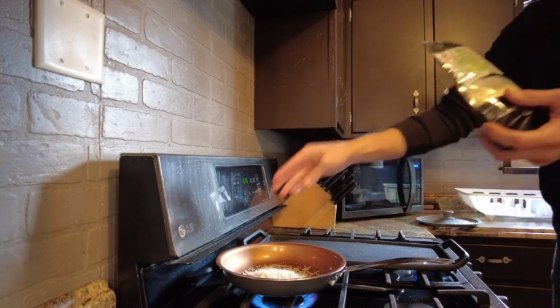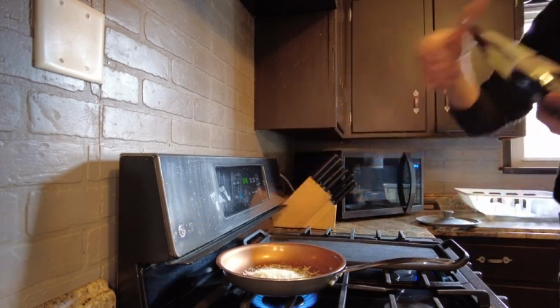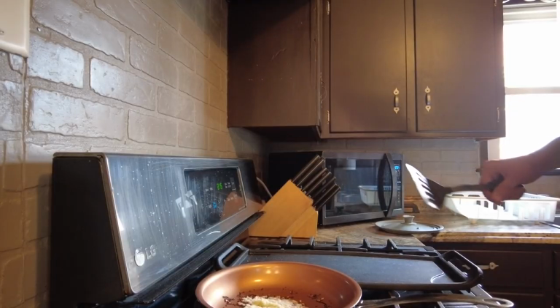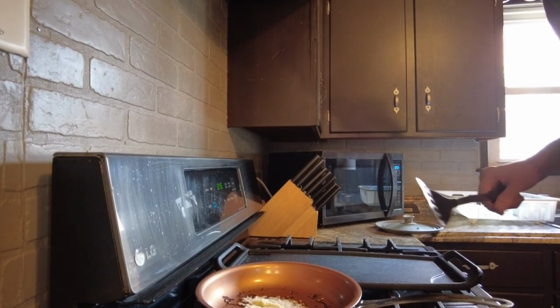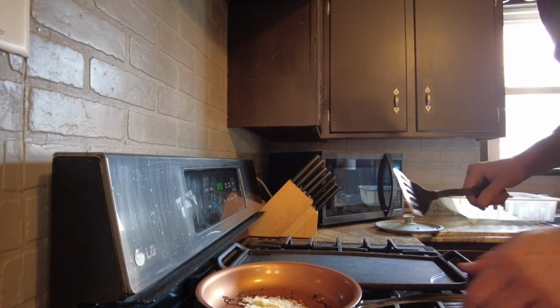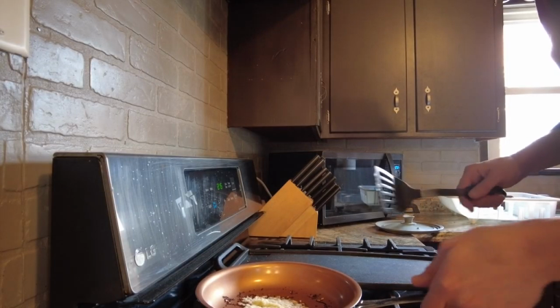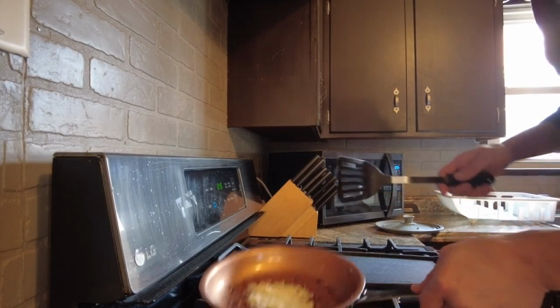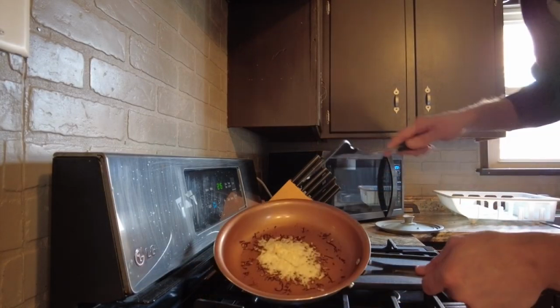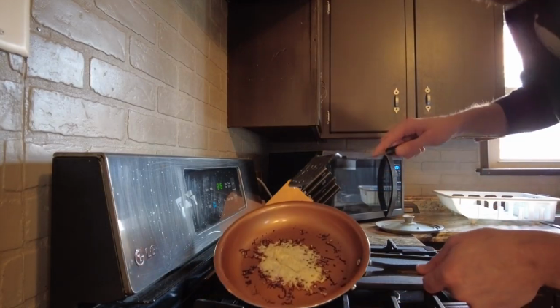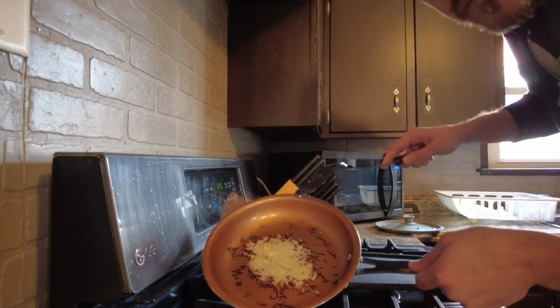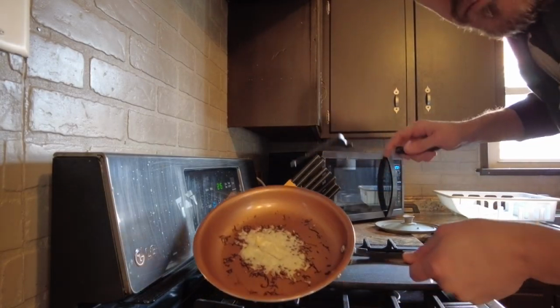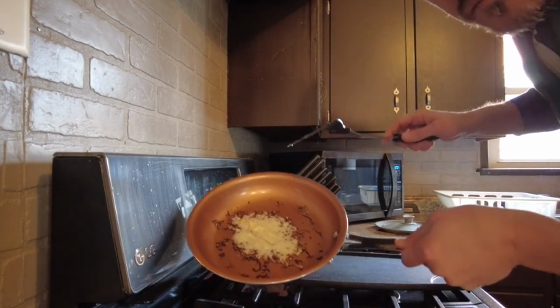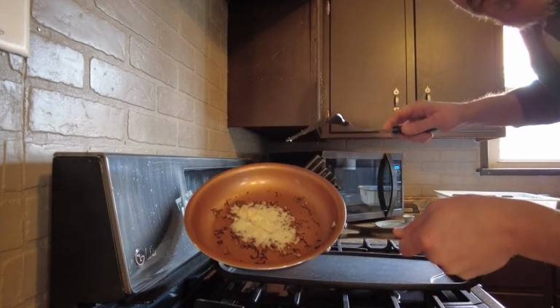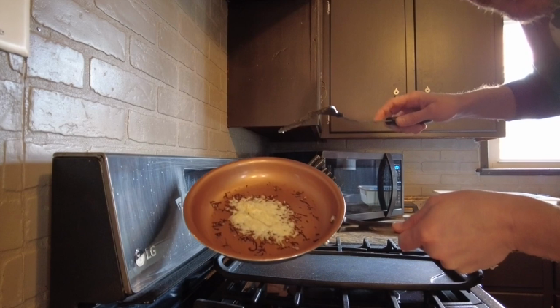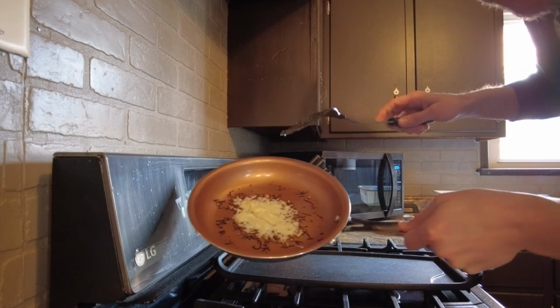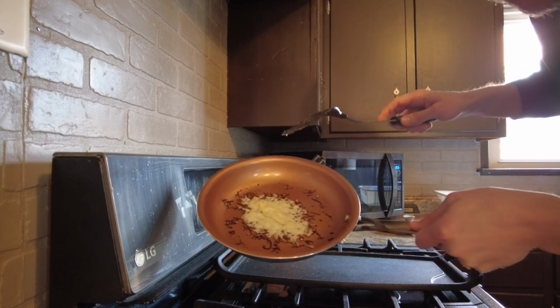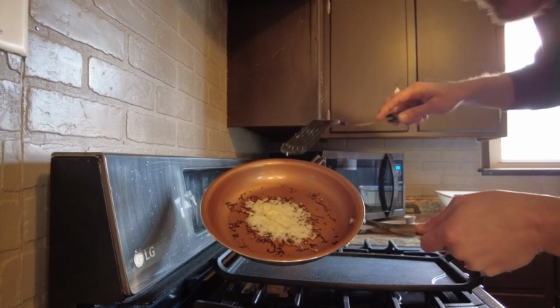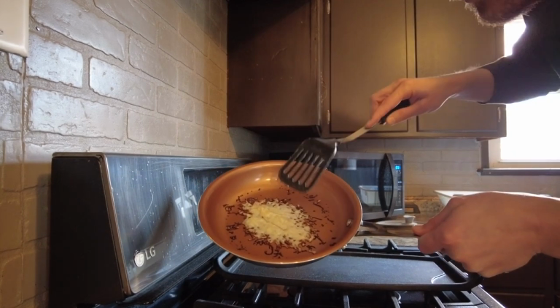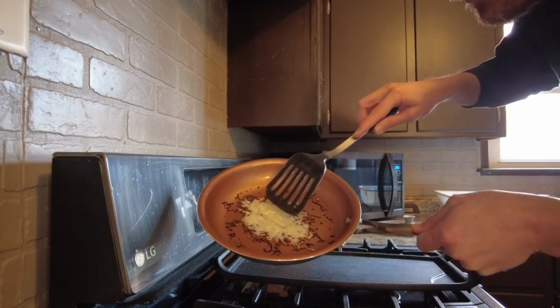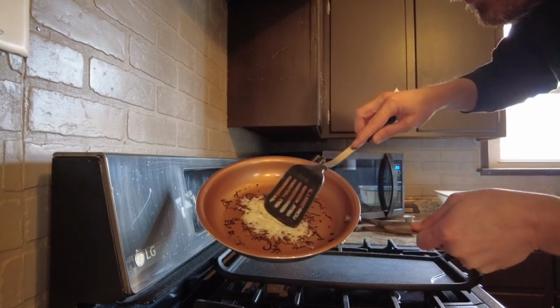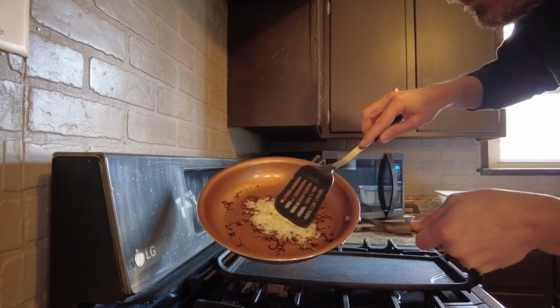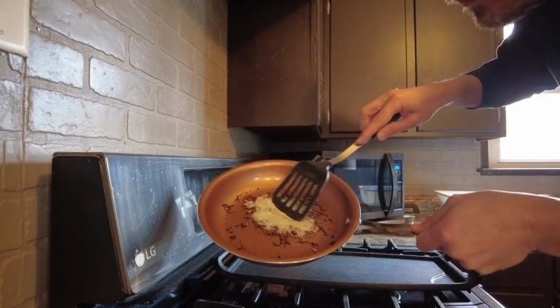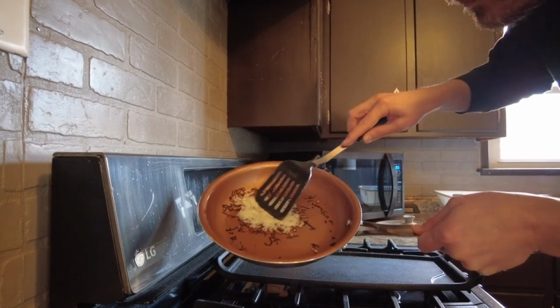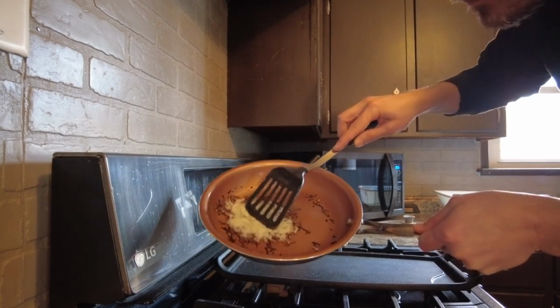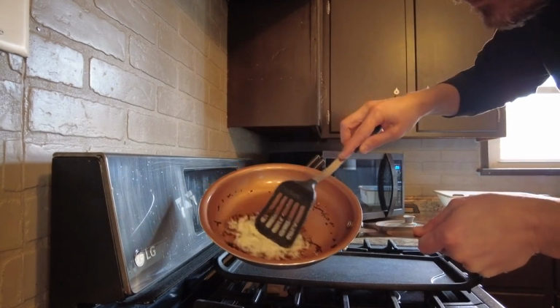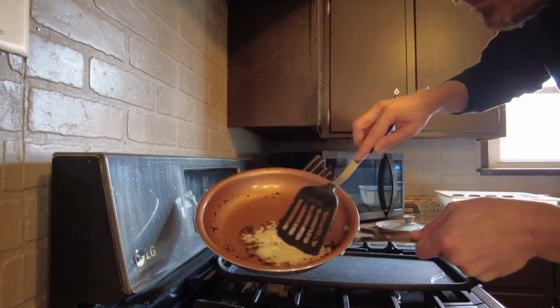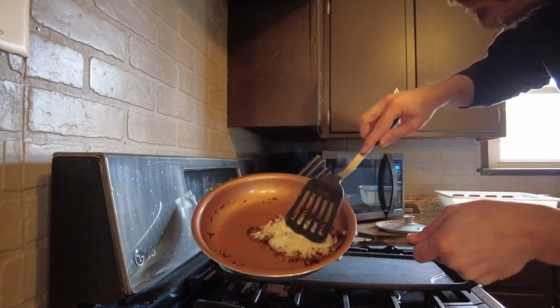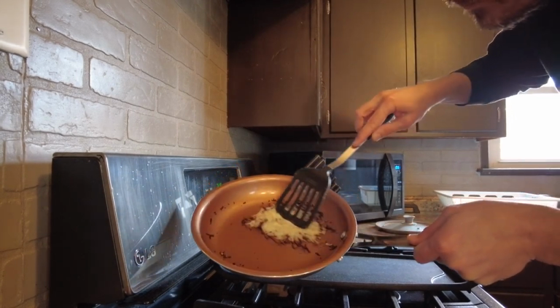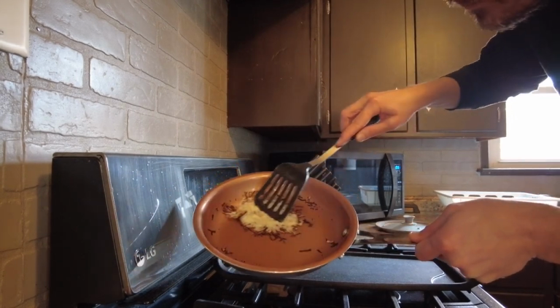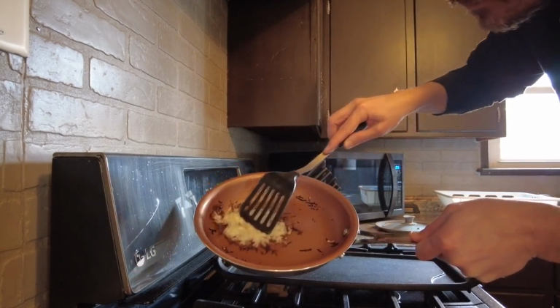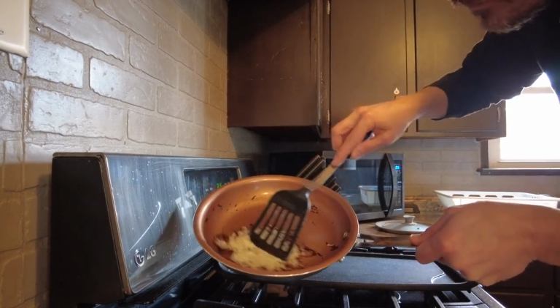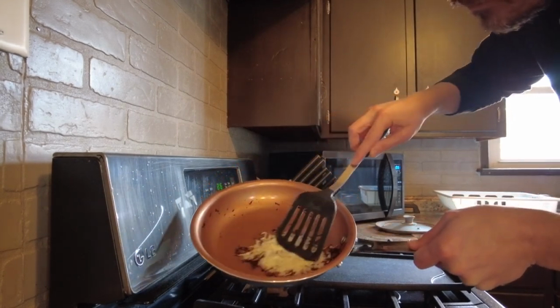You can see that even with burnt cheese on this, you can move it around easily with your spatula. It easily just slides straight off the pan when you're done with it.